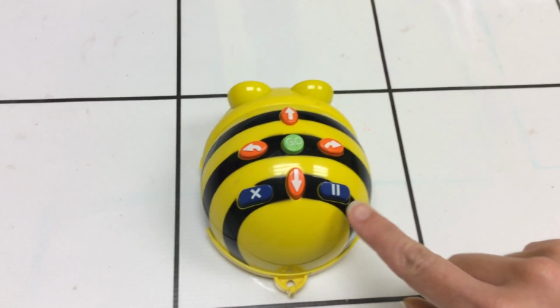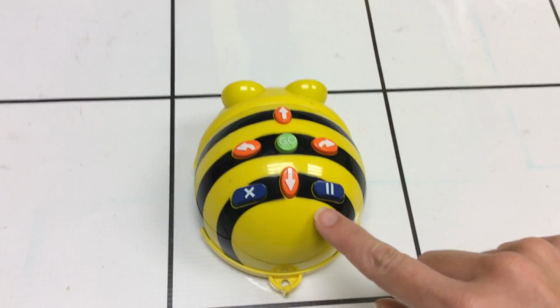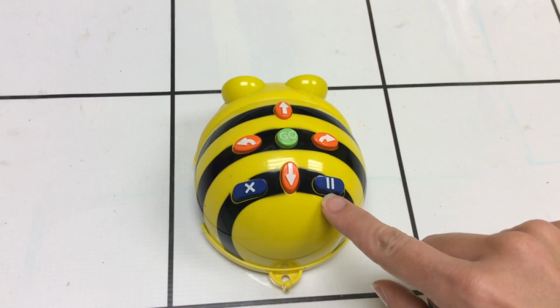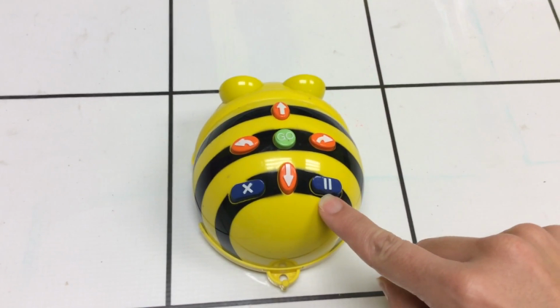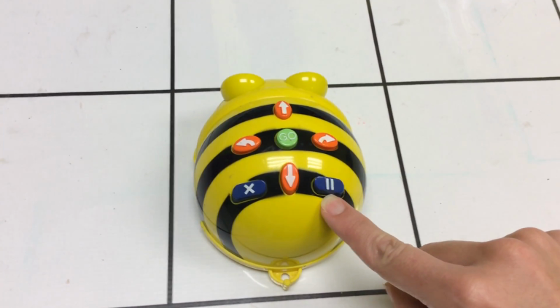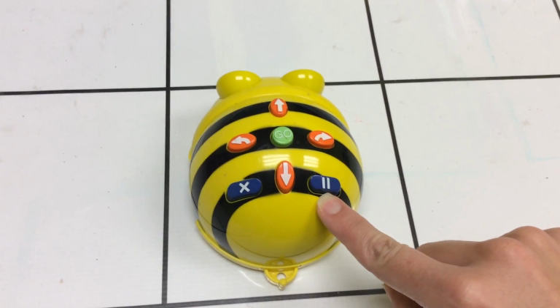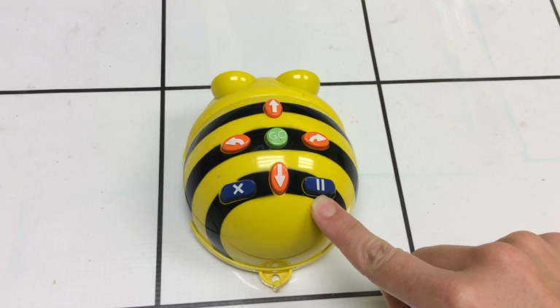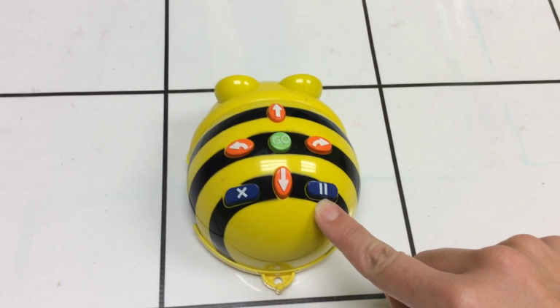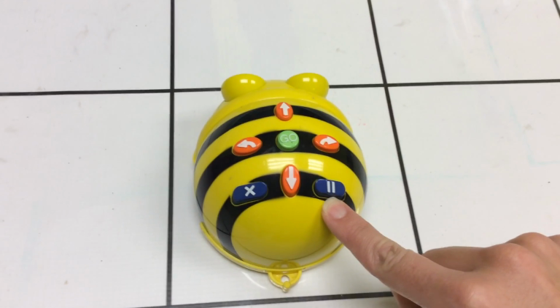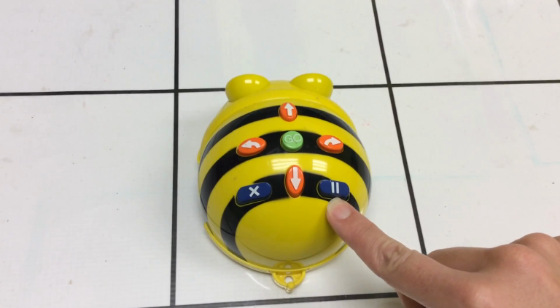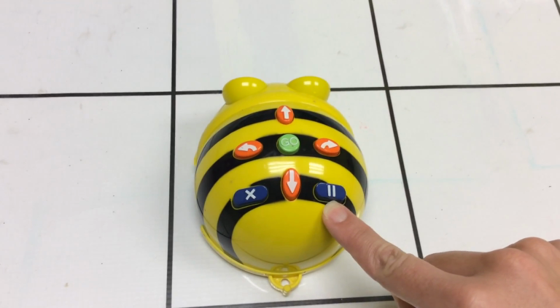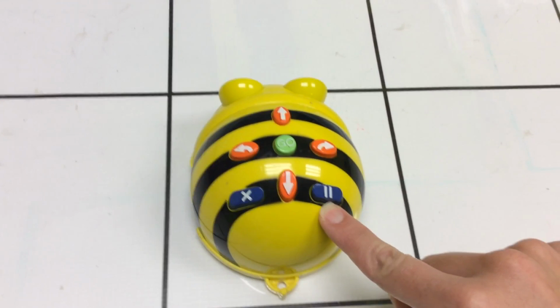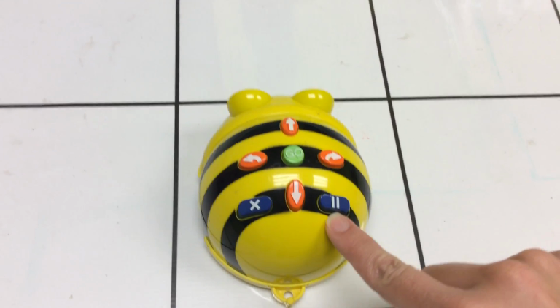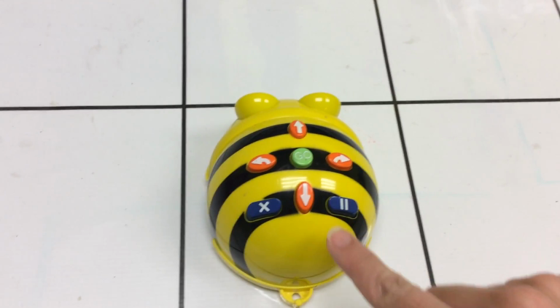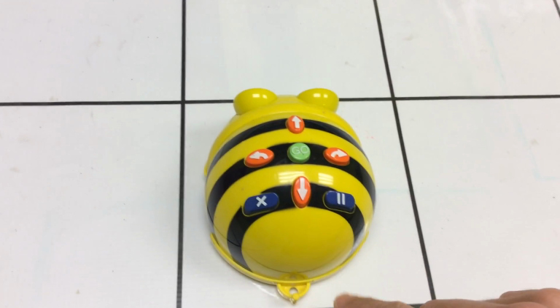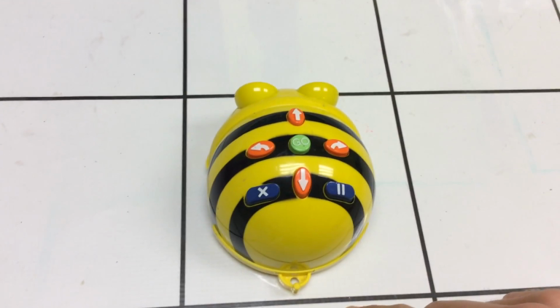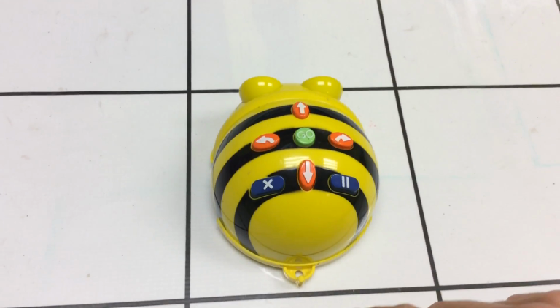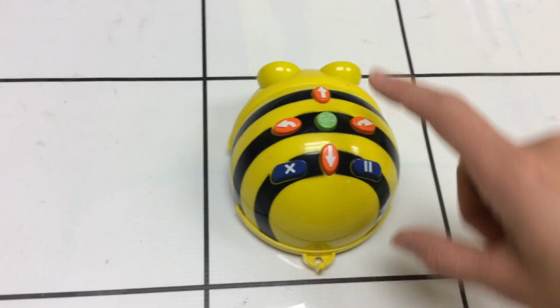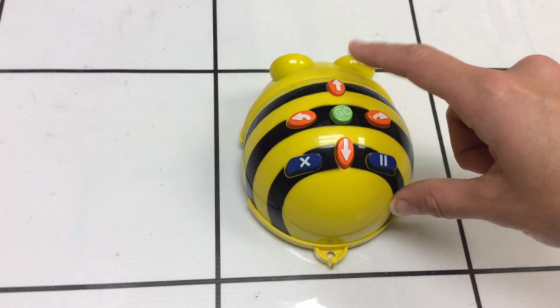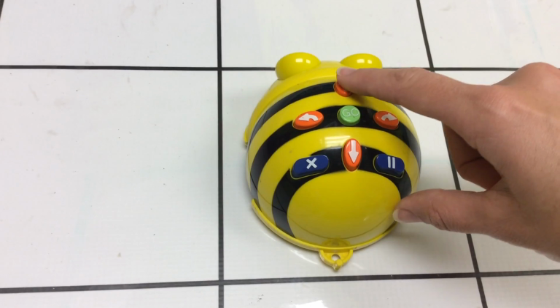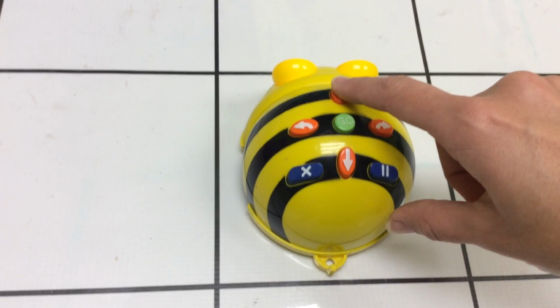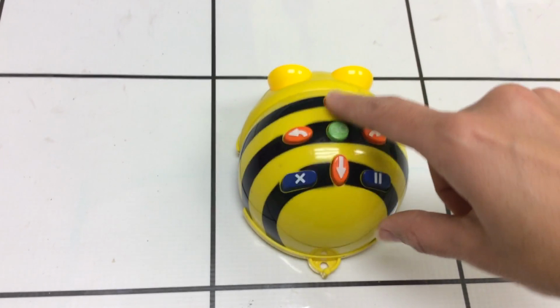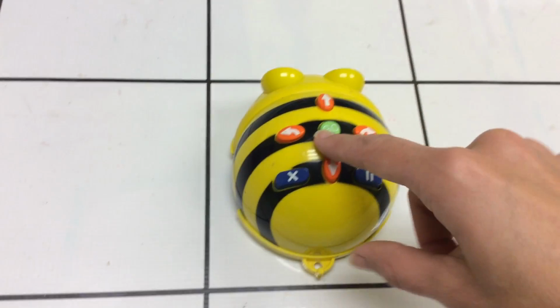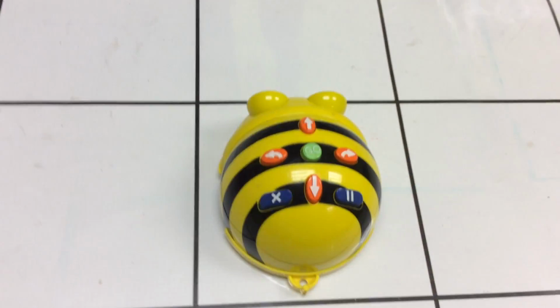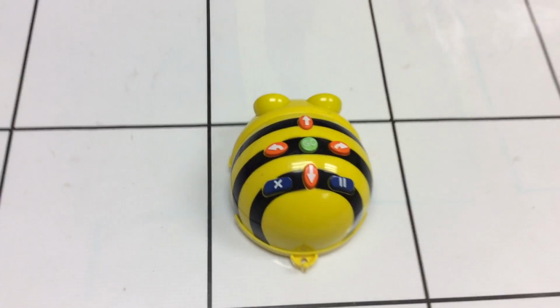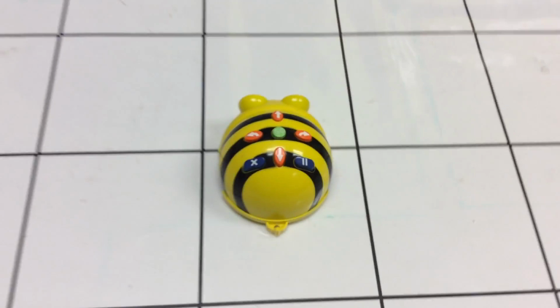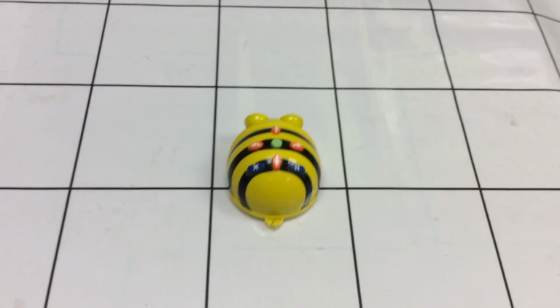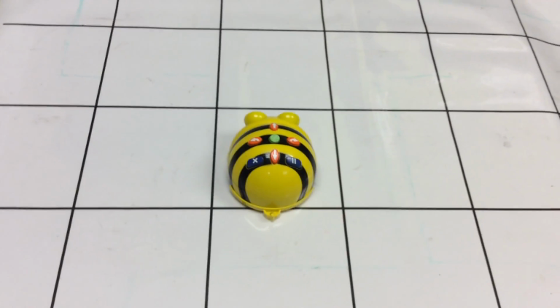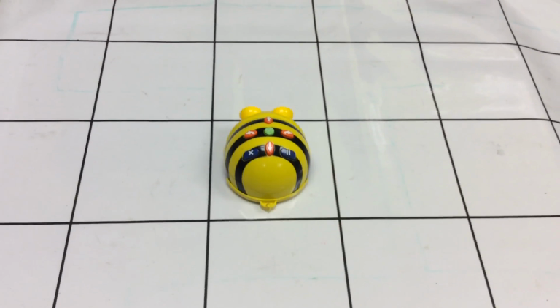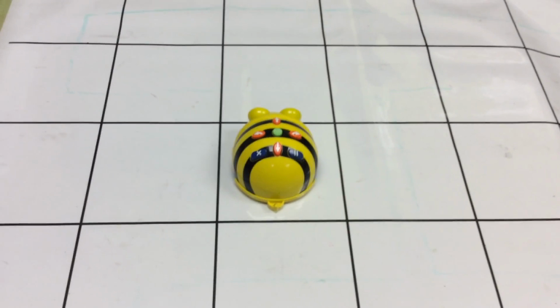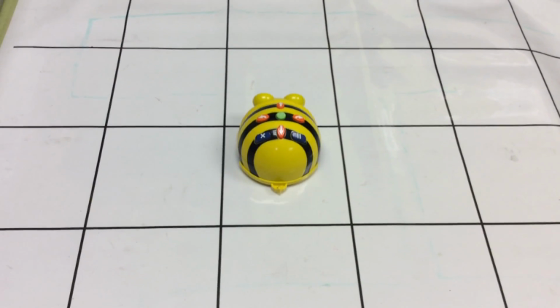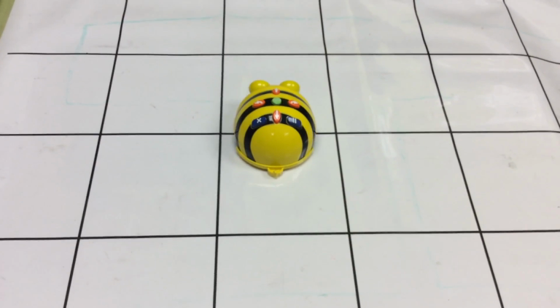And then this is our pause button — it'll make him pause for five seconds. So now let's try some of the coding out. We're going to make him go forward twice. Let's see how that goes. He'll go forward two squares.